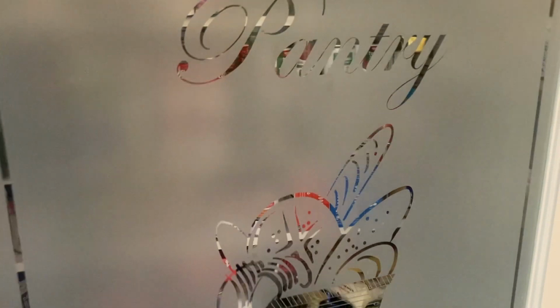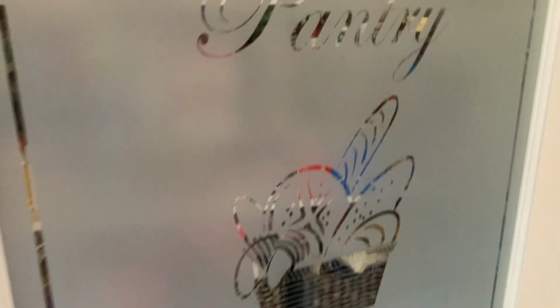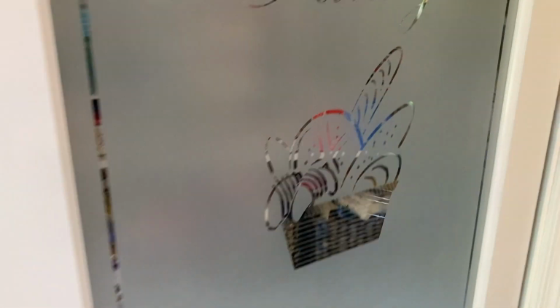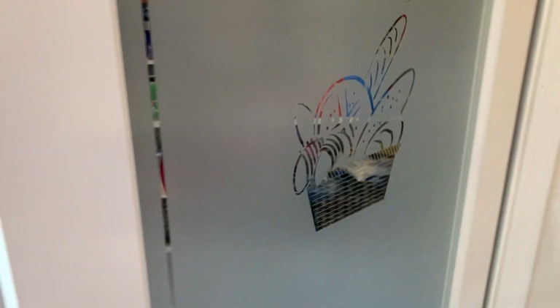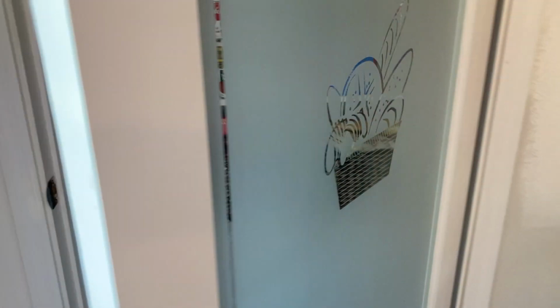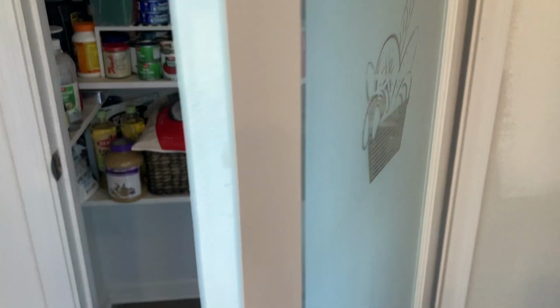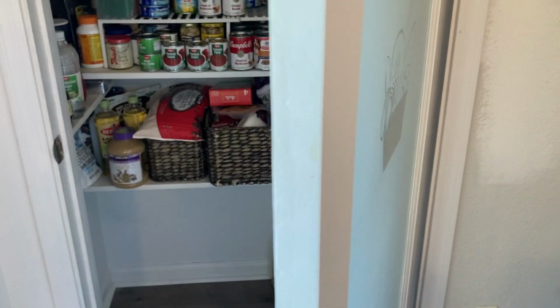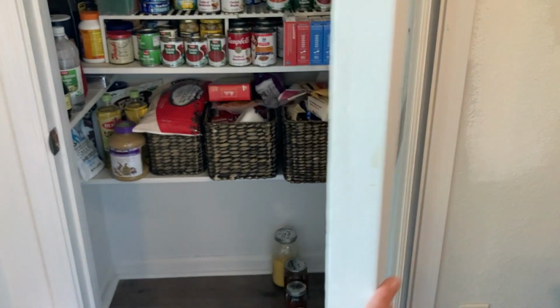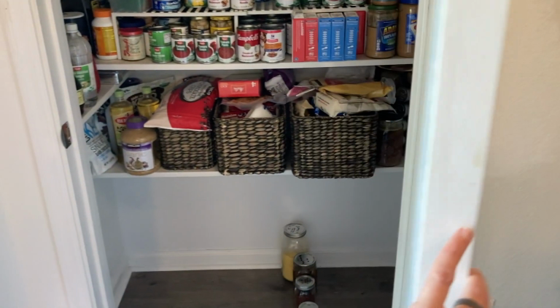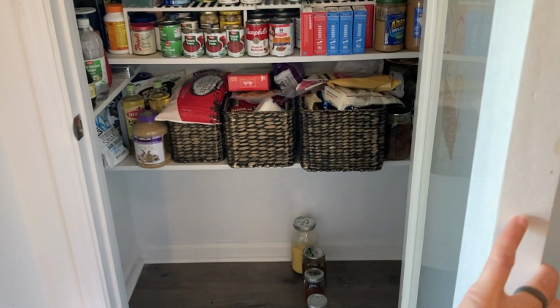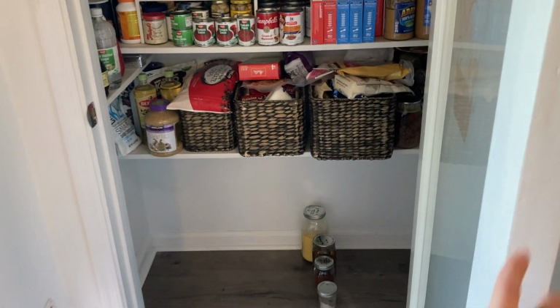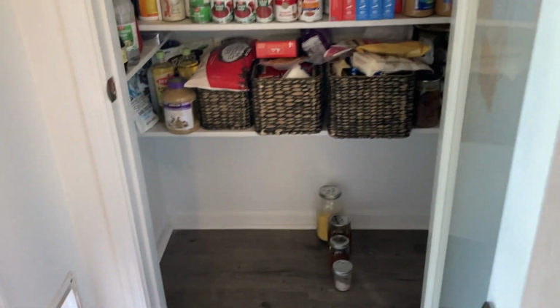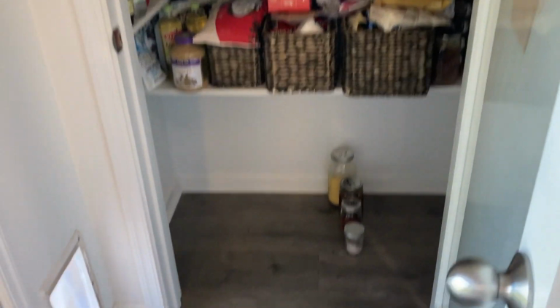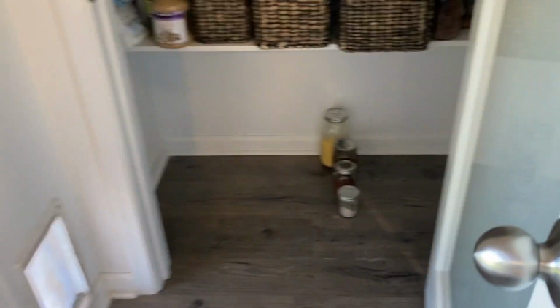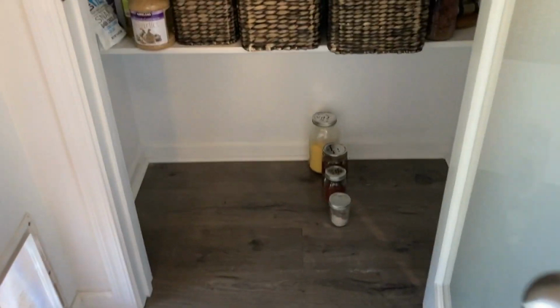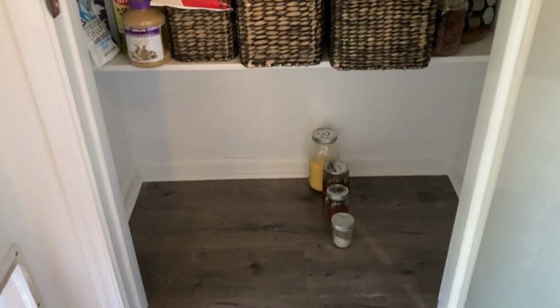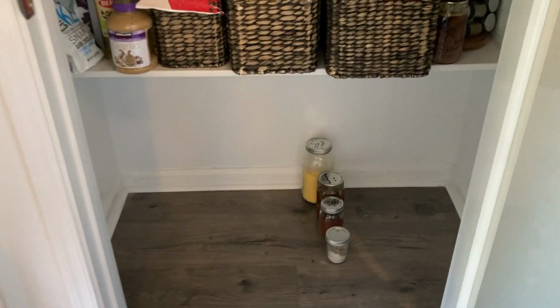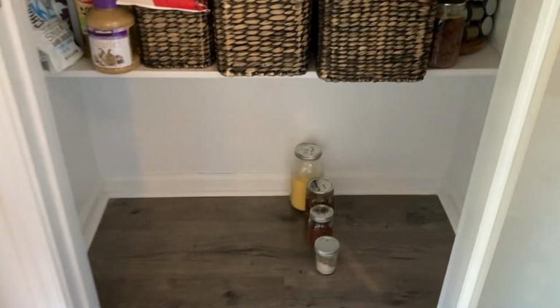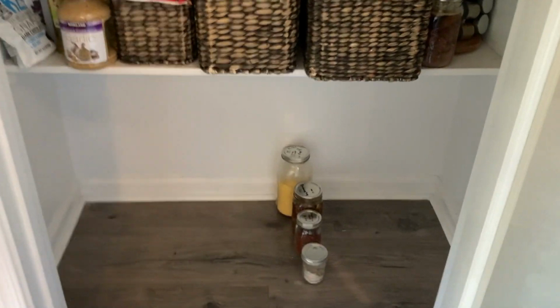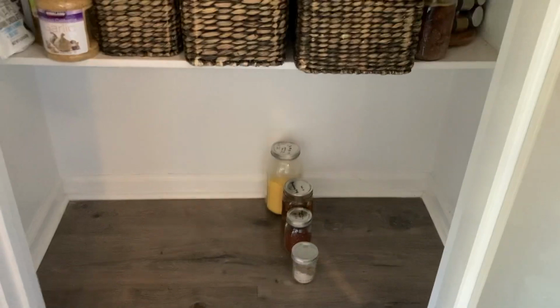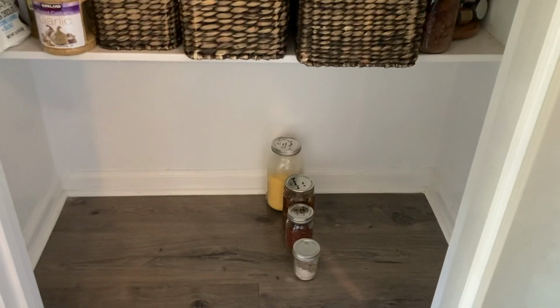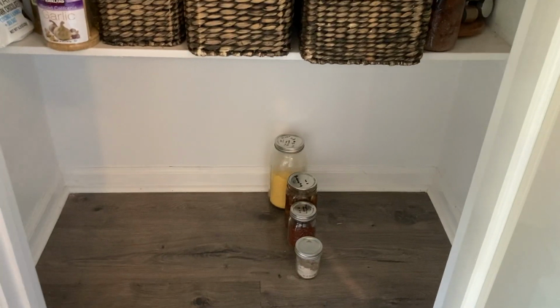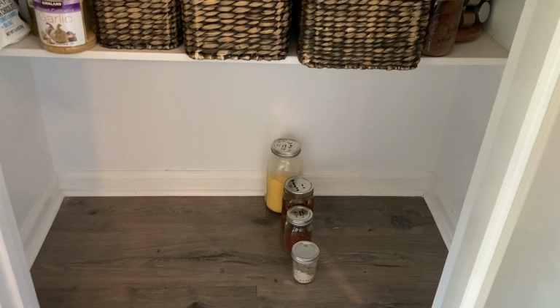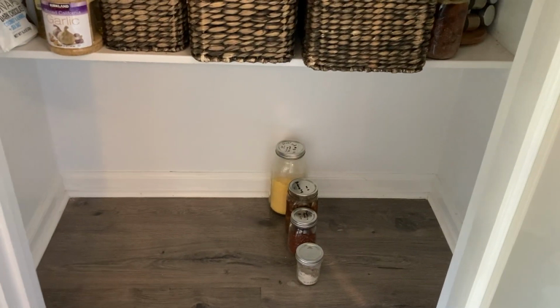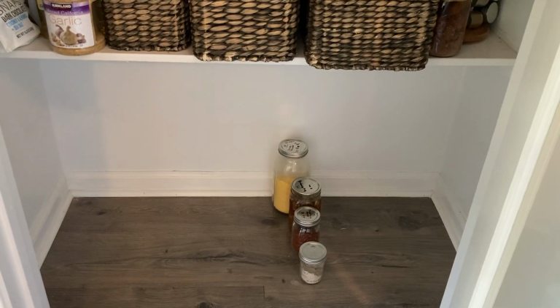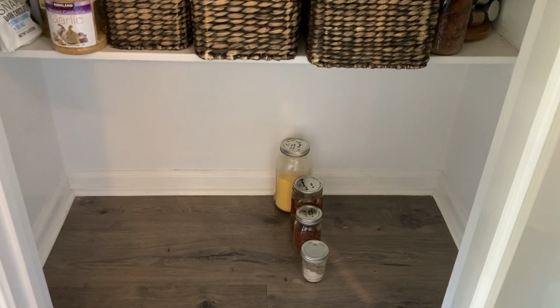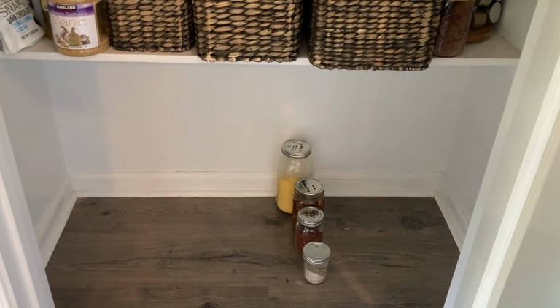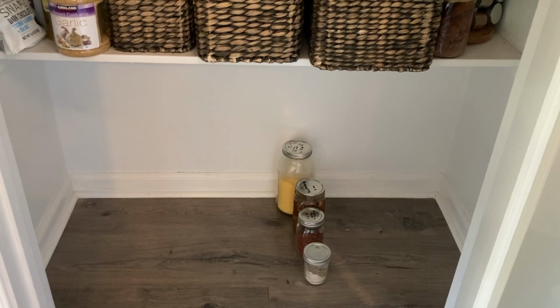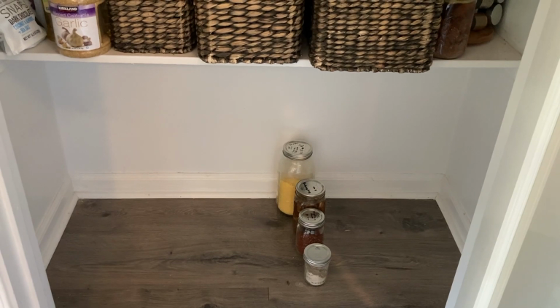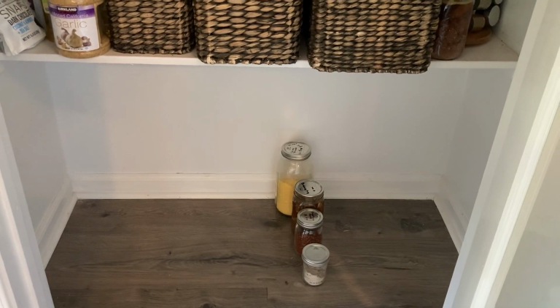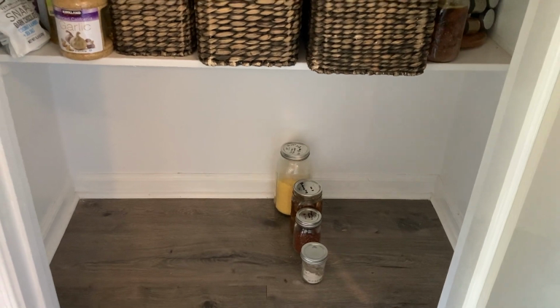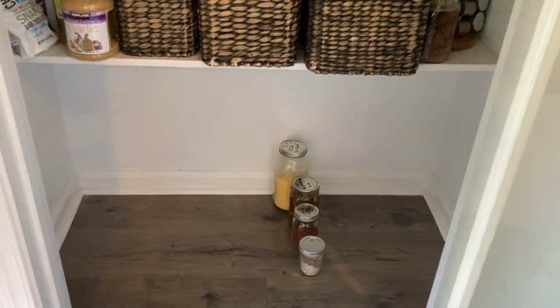Welcome to American Roots. Today I'm going to show you how I'm going to have my husband modify my pantry for me.